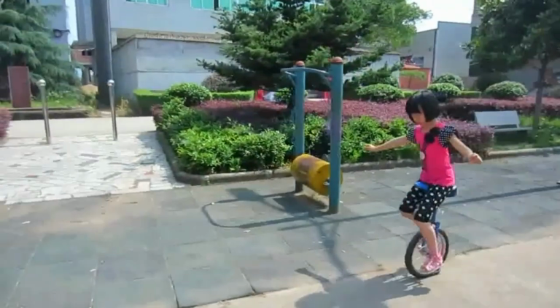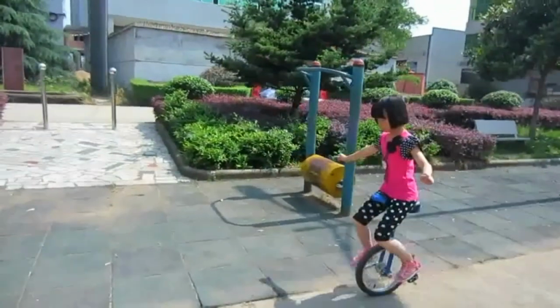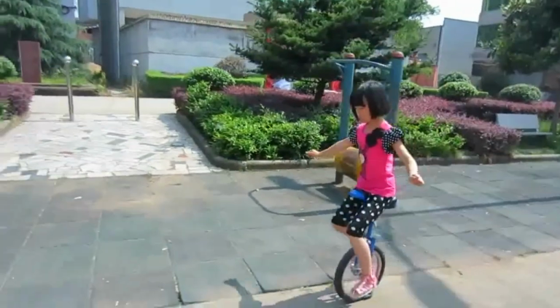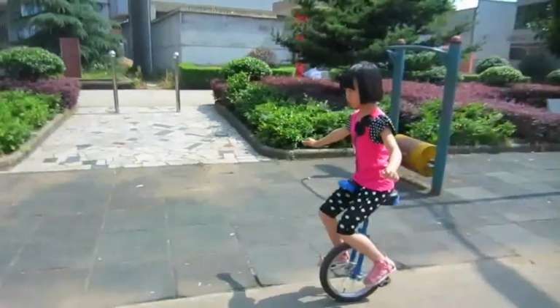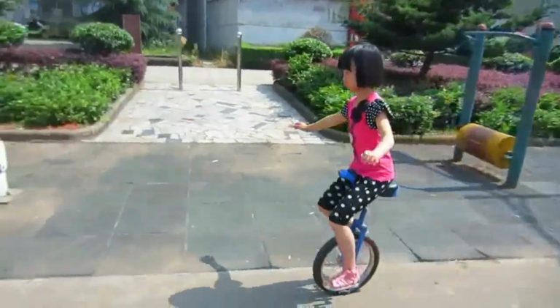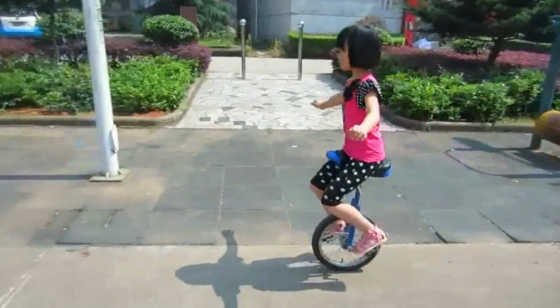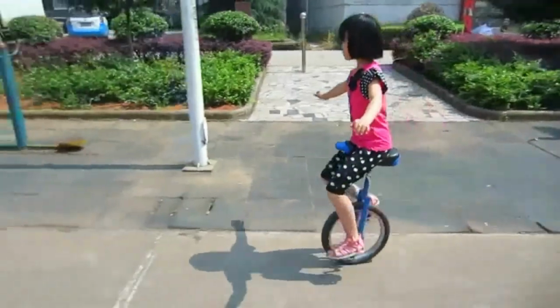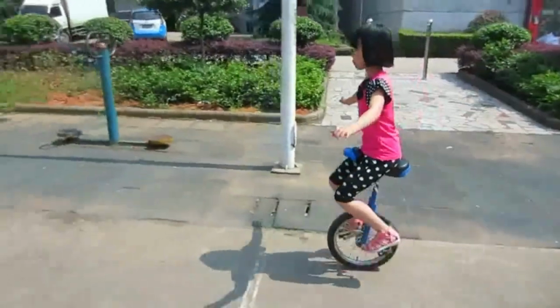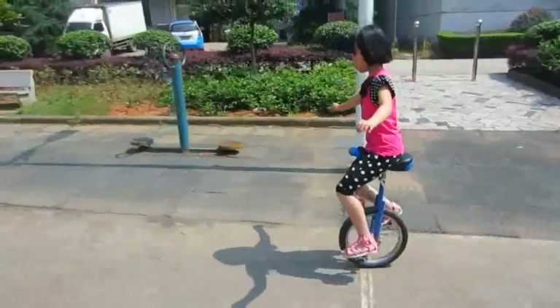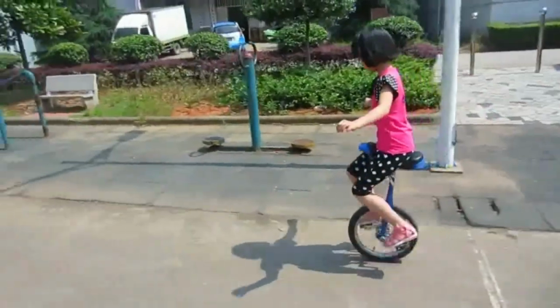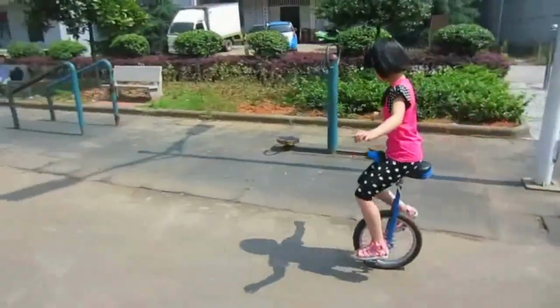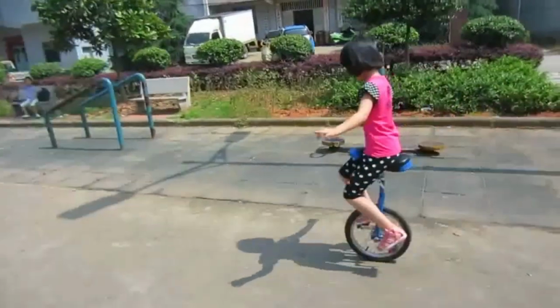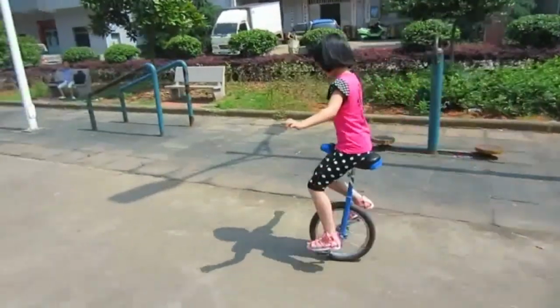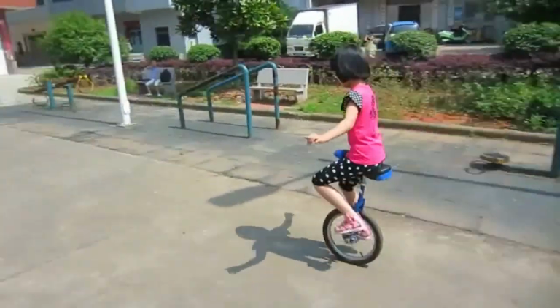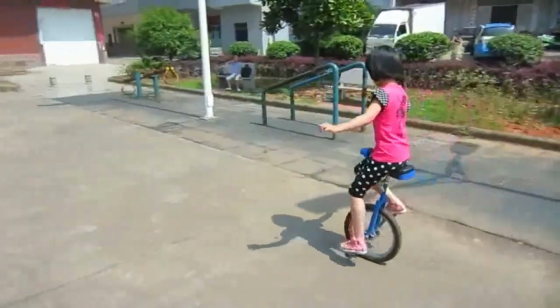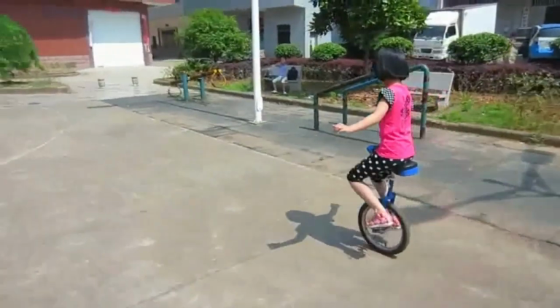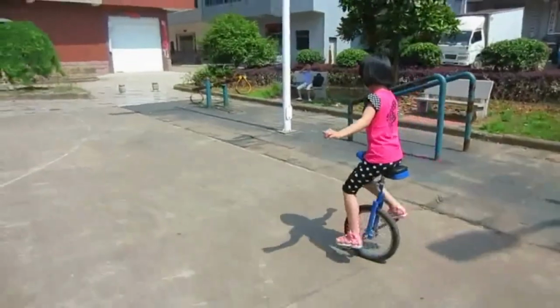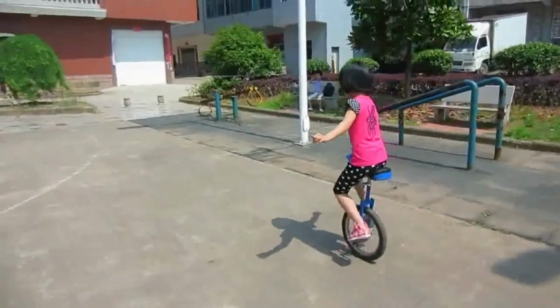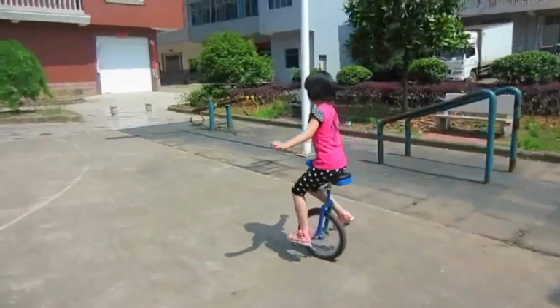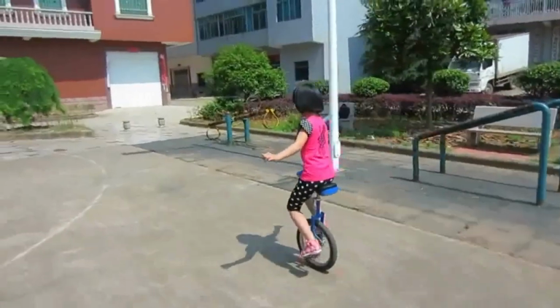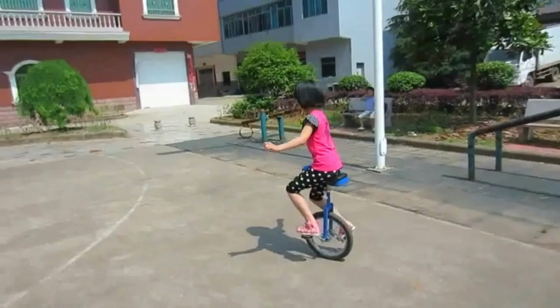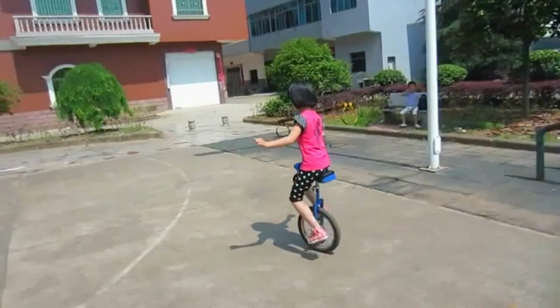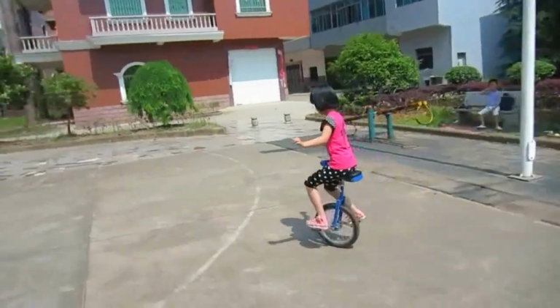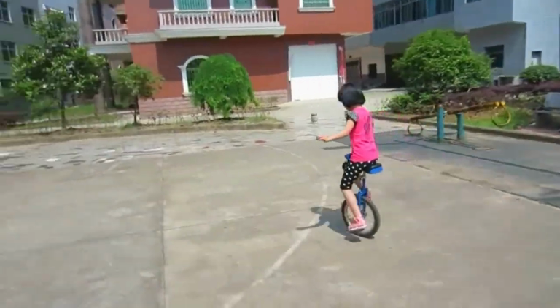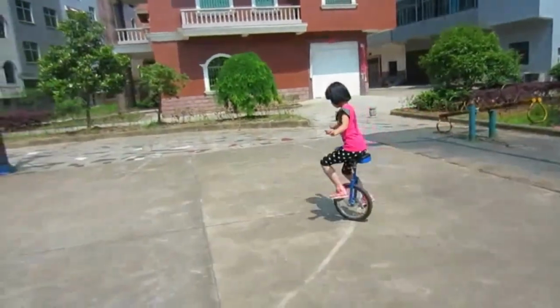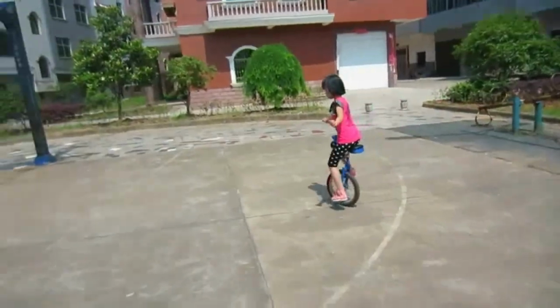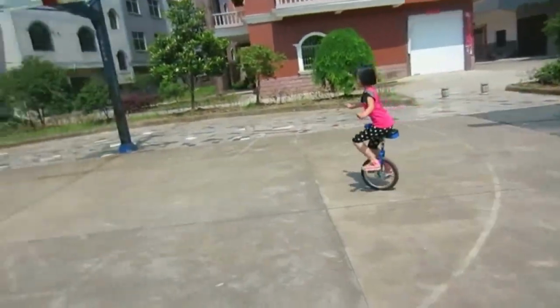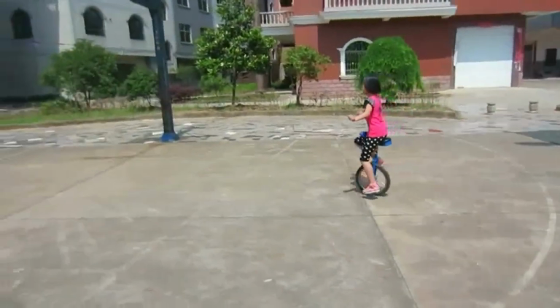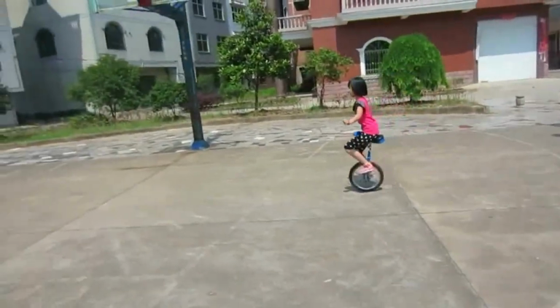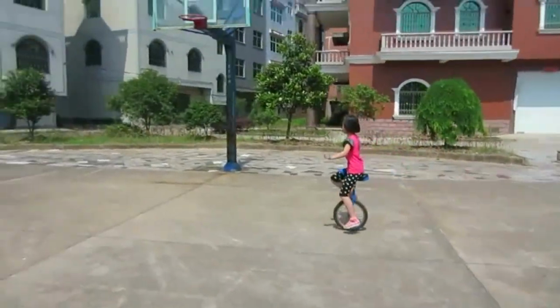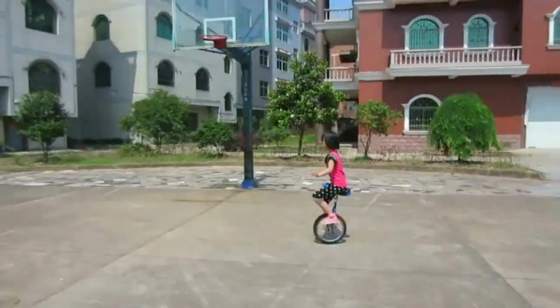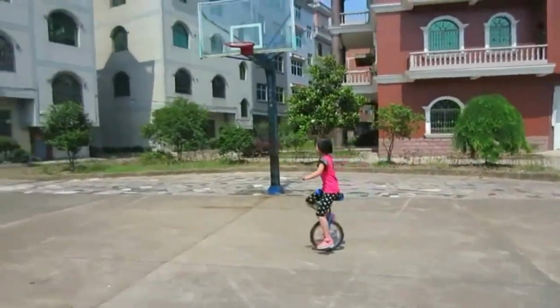Unicycling is ideal for both beginners and professionals, especially for kids and teenagers to practice riding and improve balance. Perfect for exercising and recreational activities.